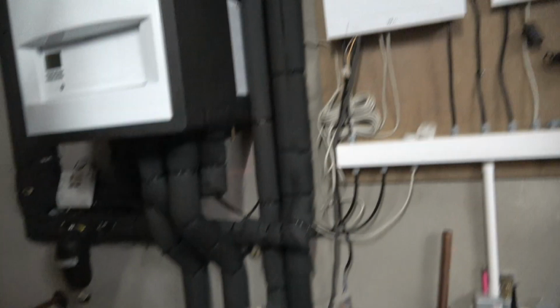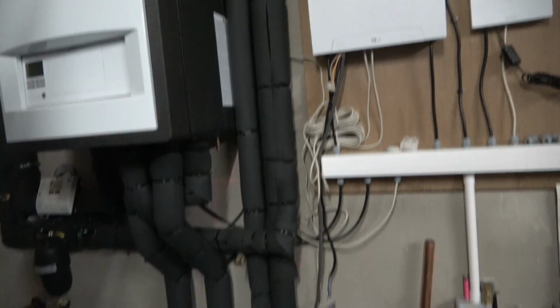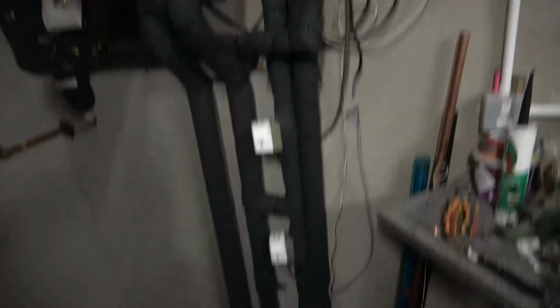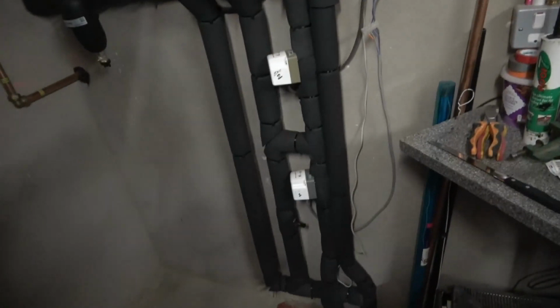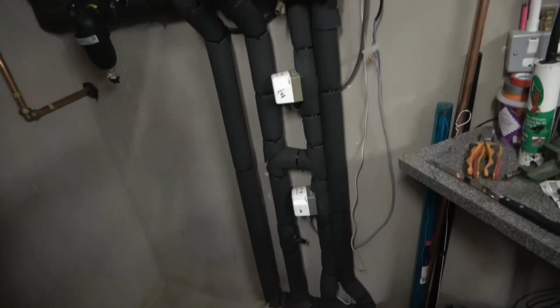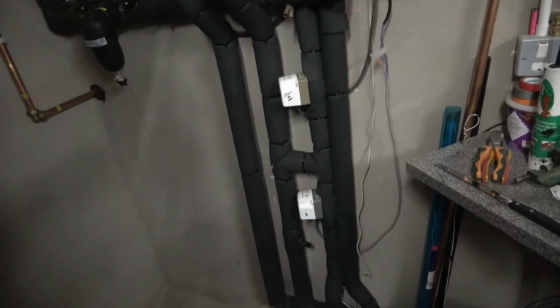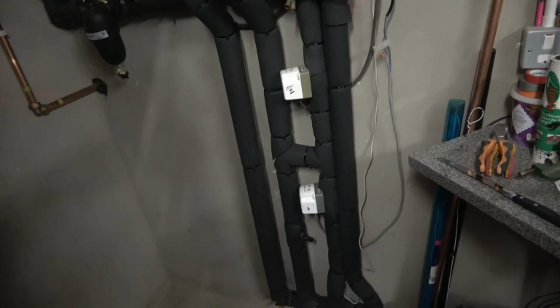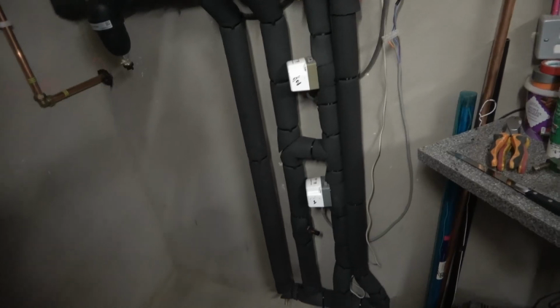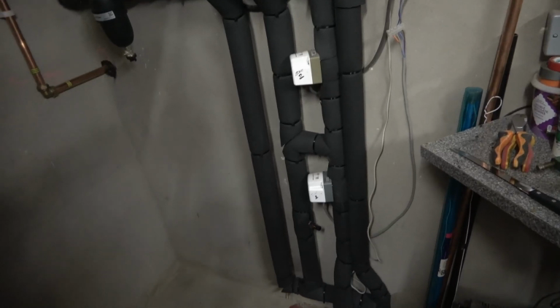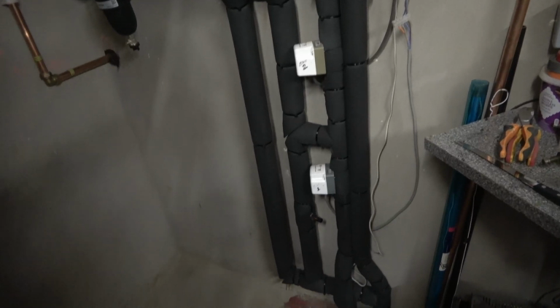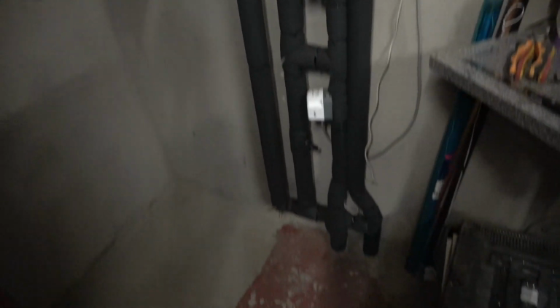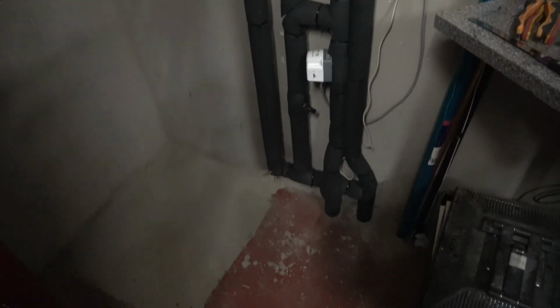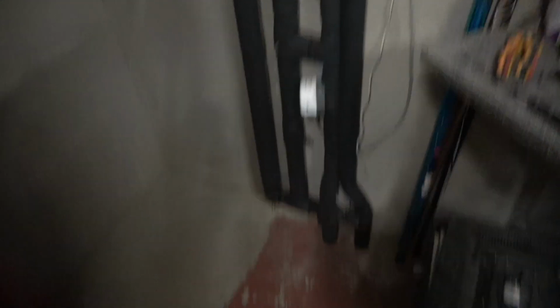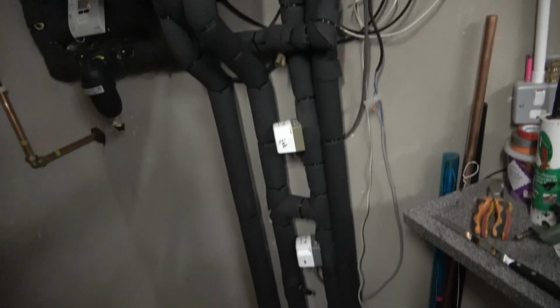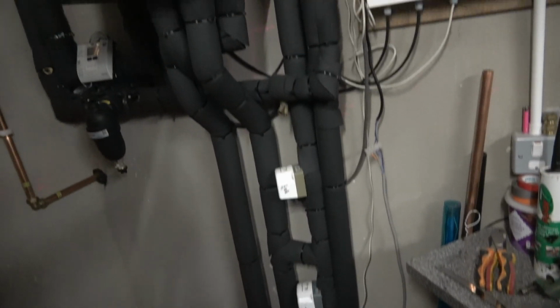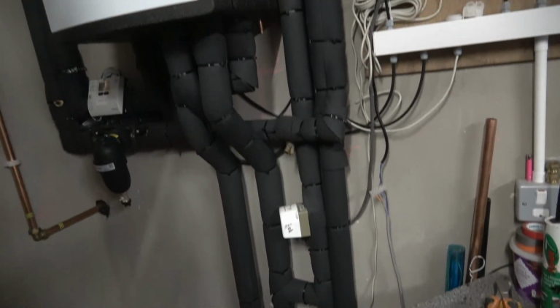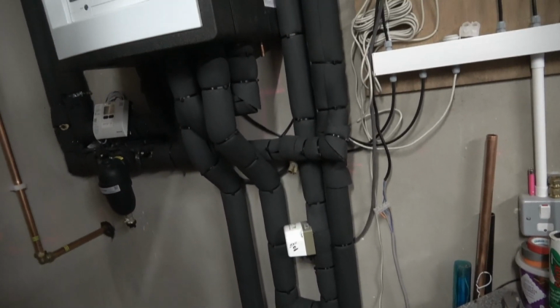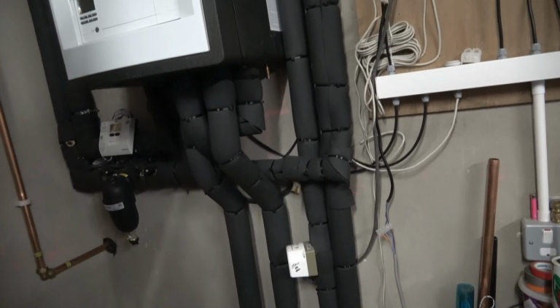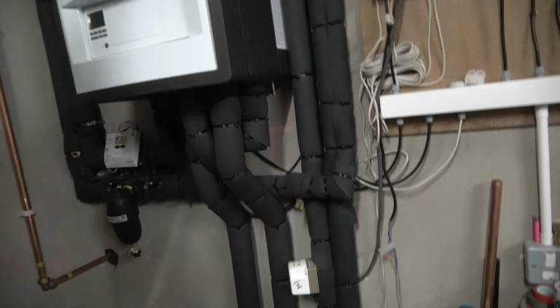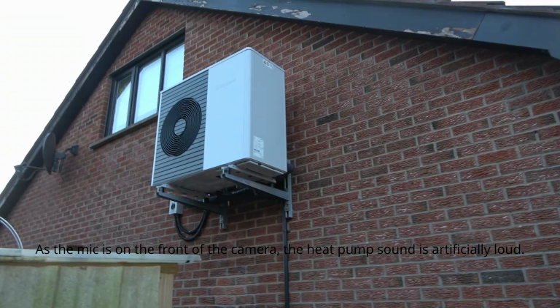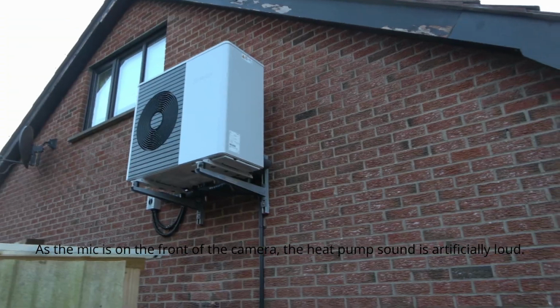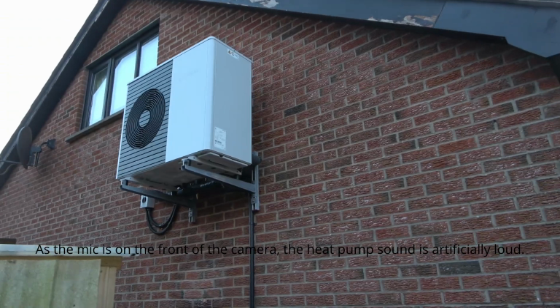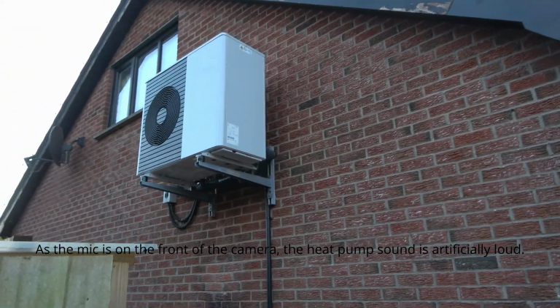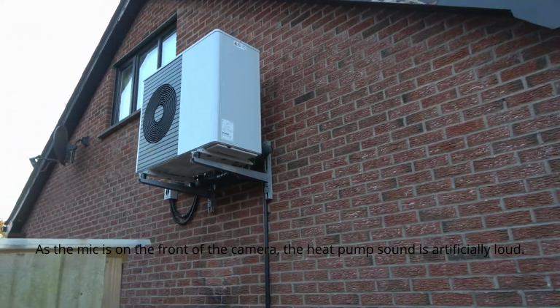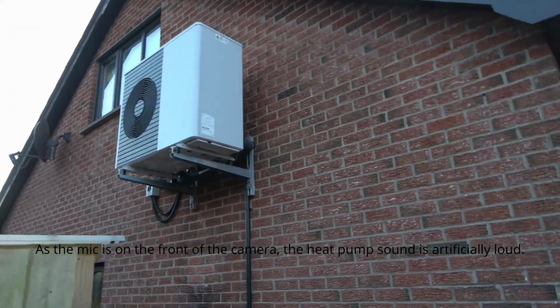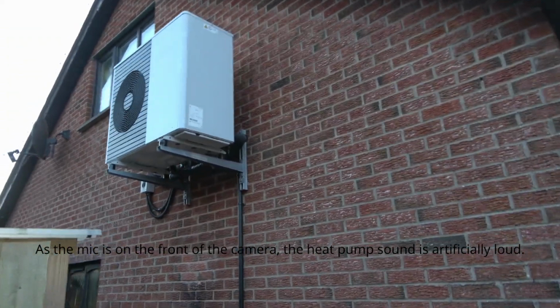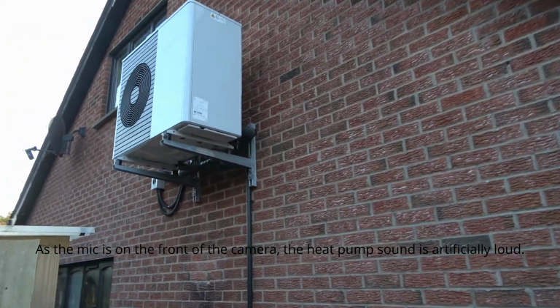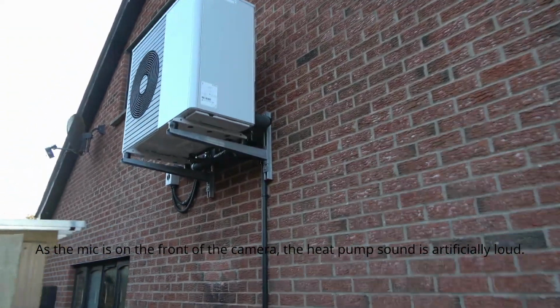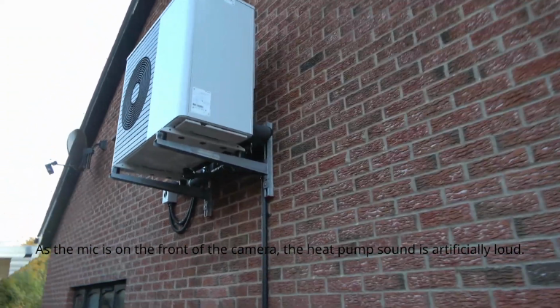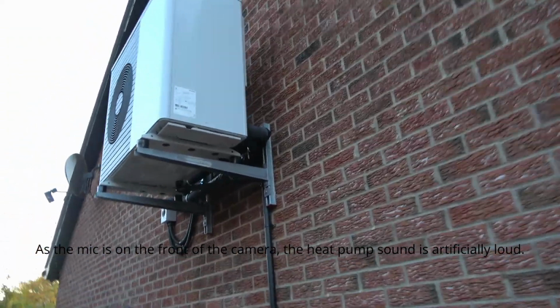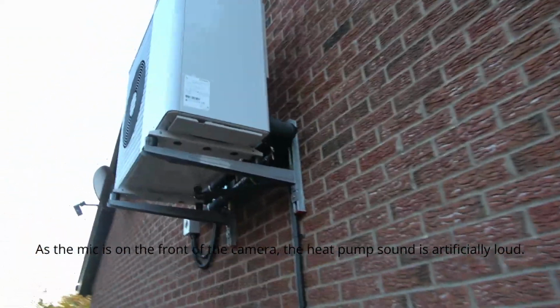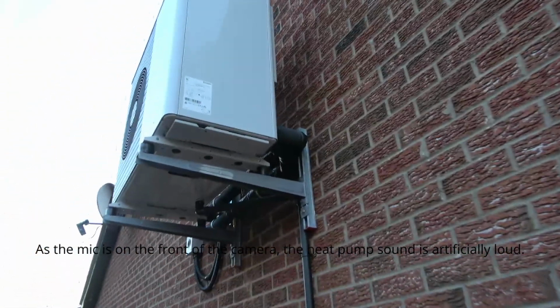I think I'm set up okay, but who knows. I'll show you now what the outside looks like — I don't know if you can hear it but it's going at nine kilowatts at the moment, which is its full output. It's a seven kilowatt nominal unit.